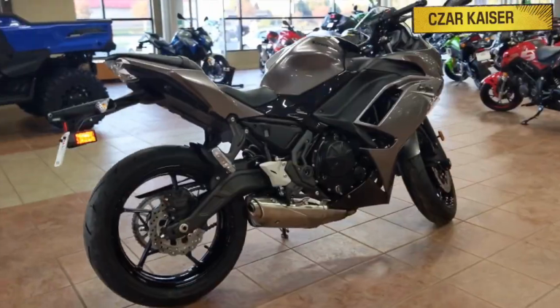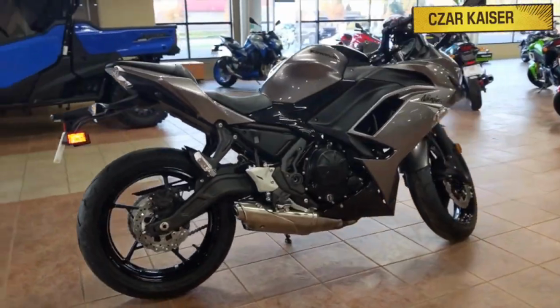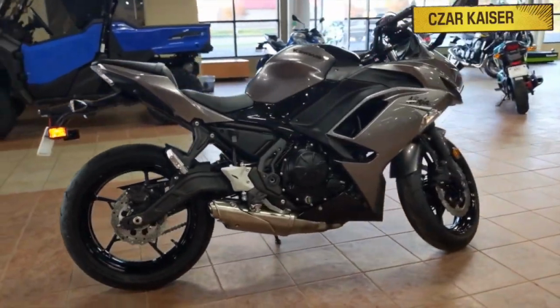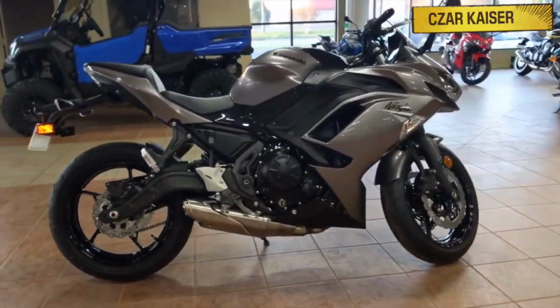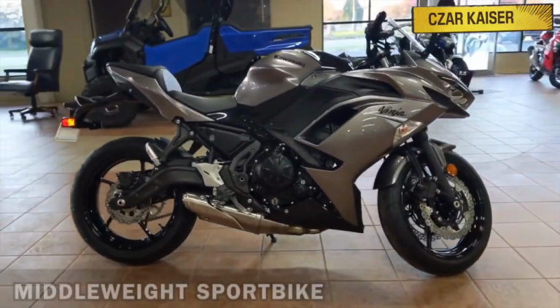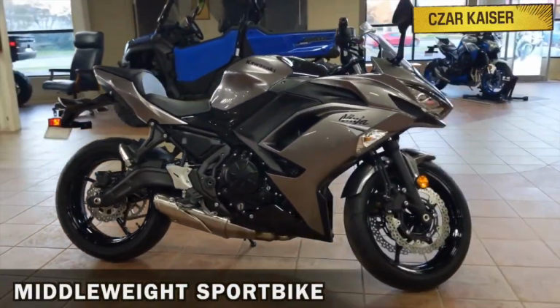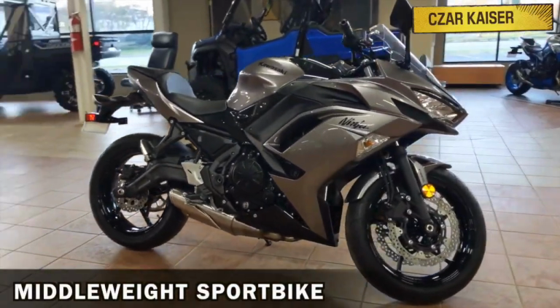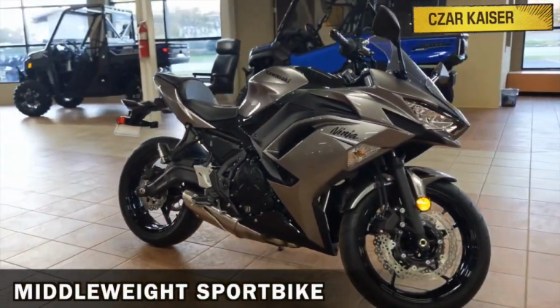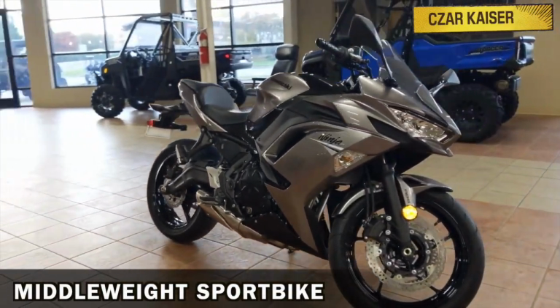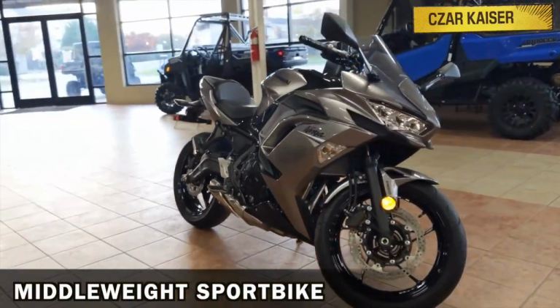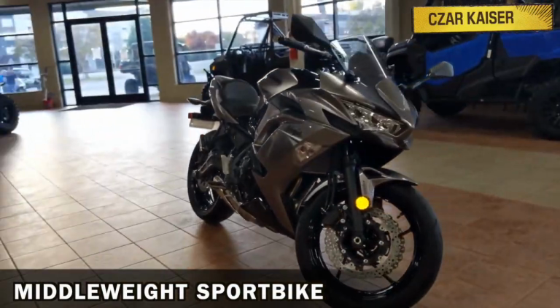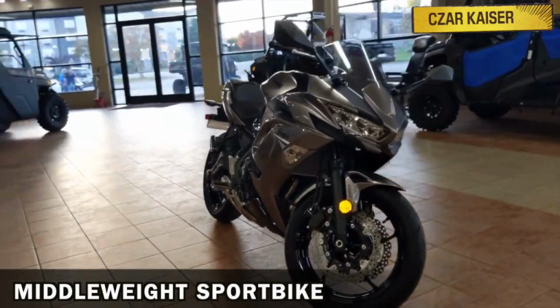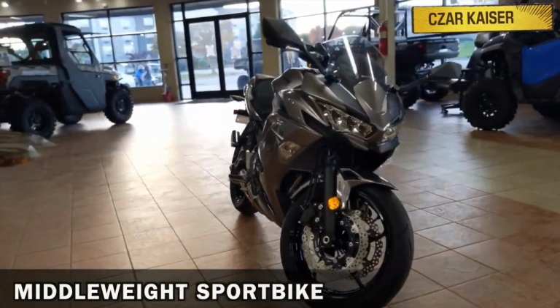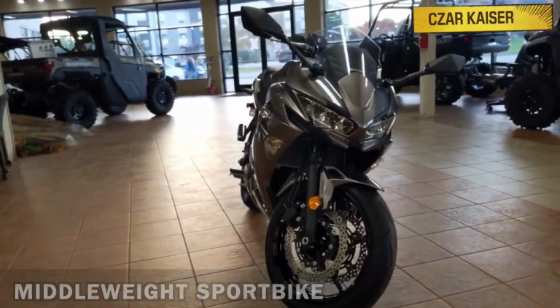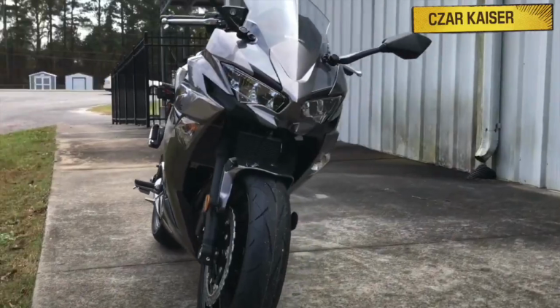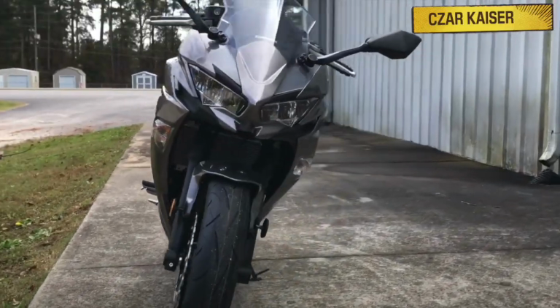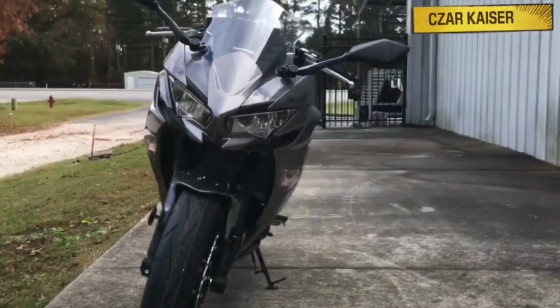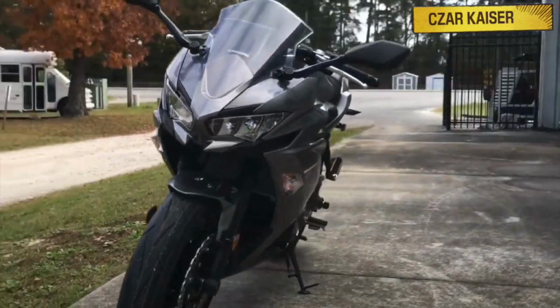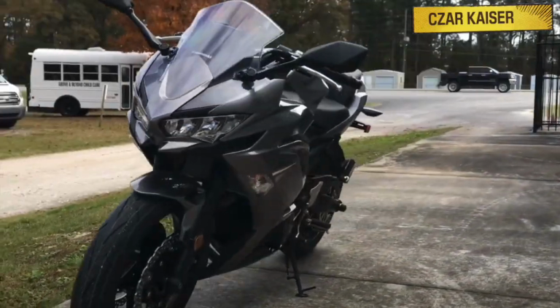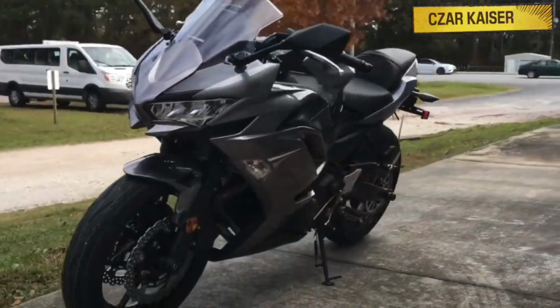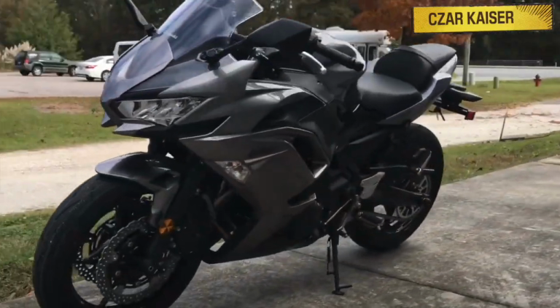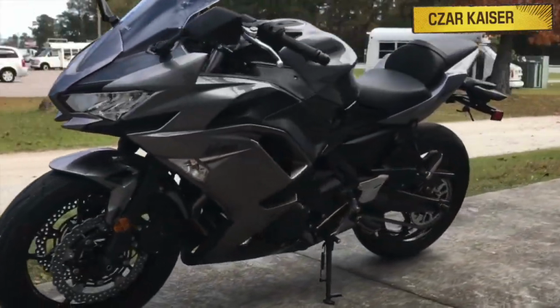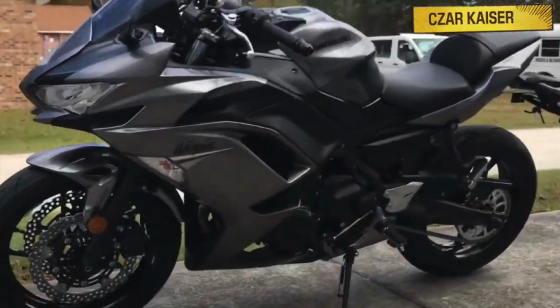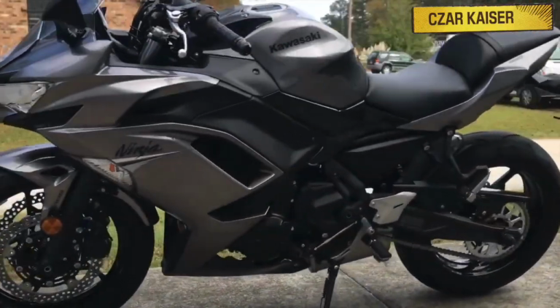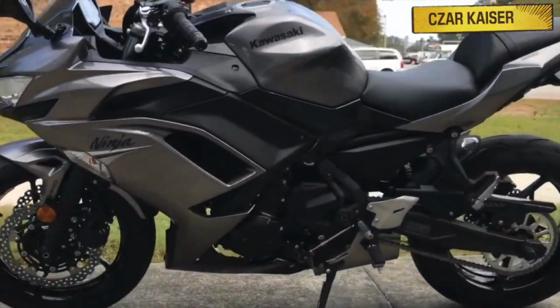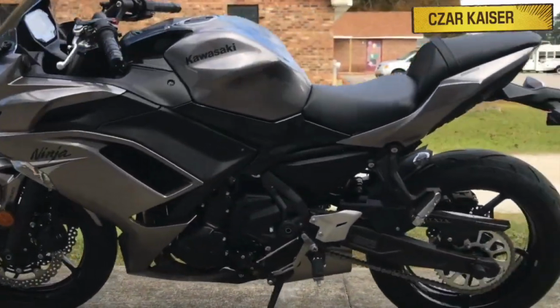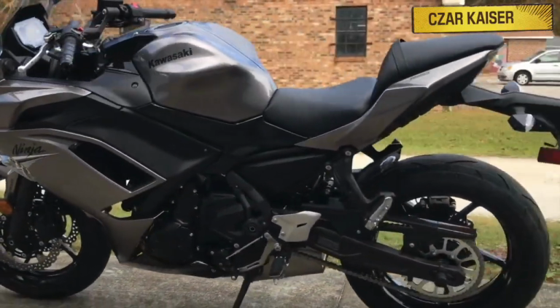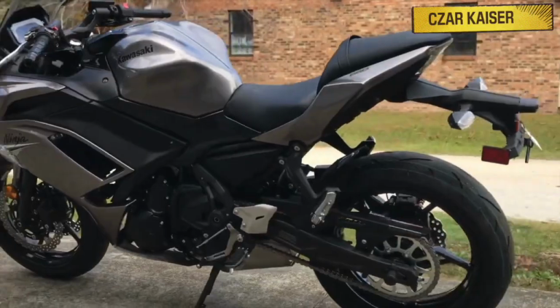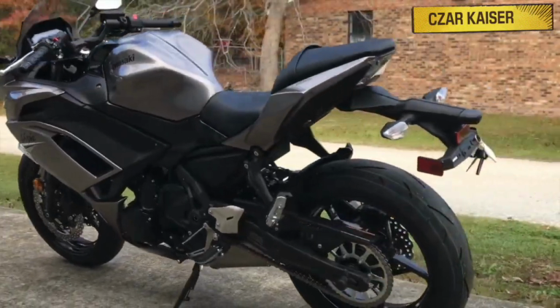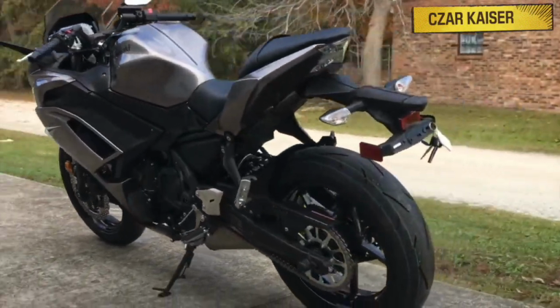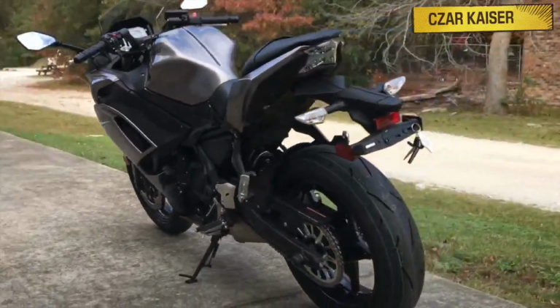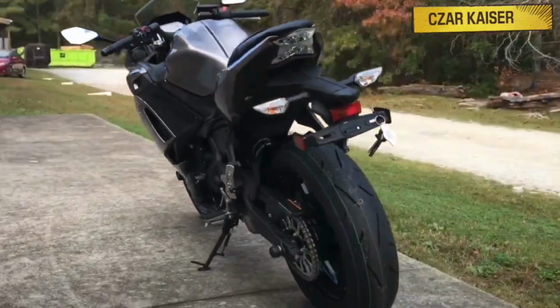The Ninja 650 is a popular middleweight sport bike that's very versatile. It's a perfect bike for cruising around town, carving out twisty roads, and you can even use it on the racetrack.